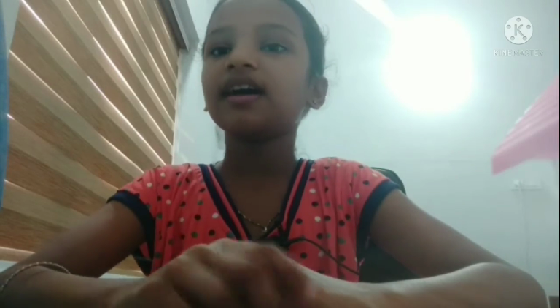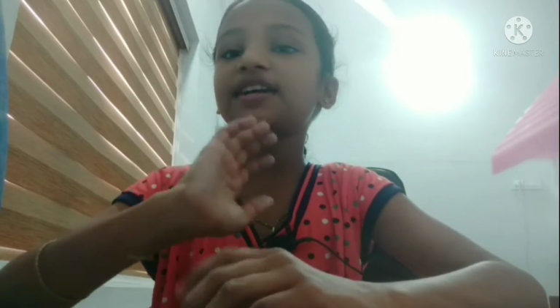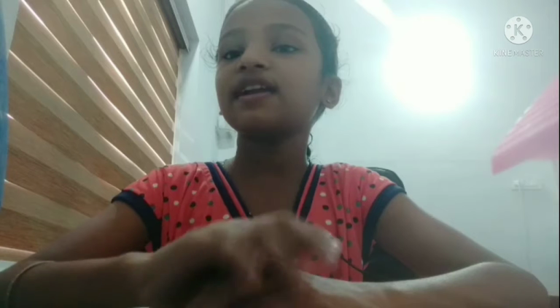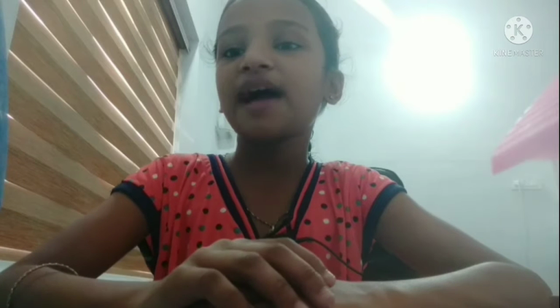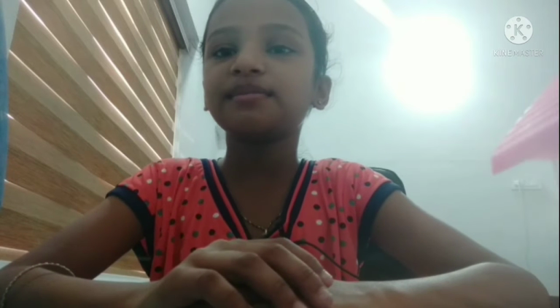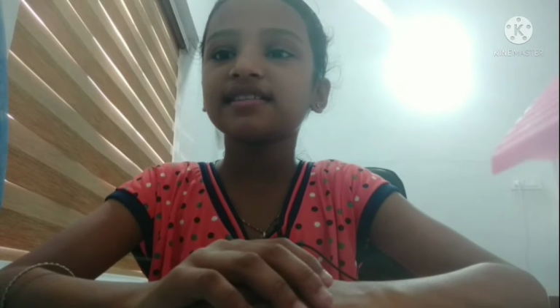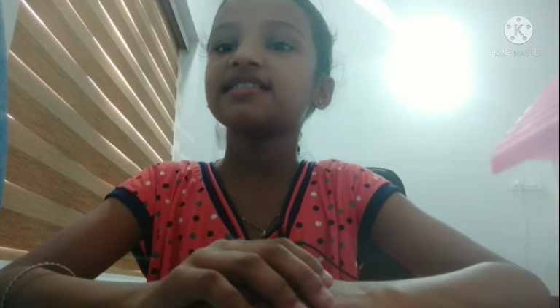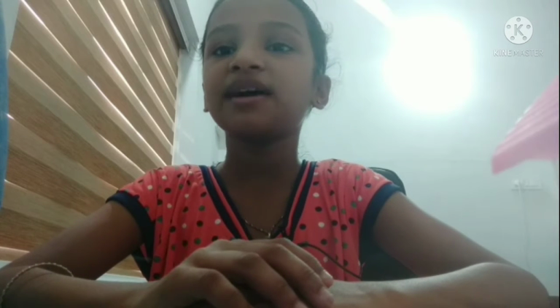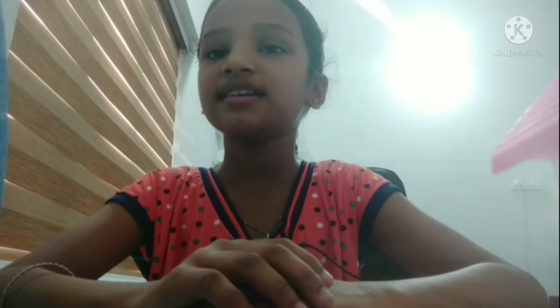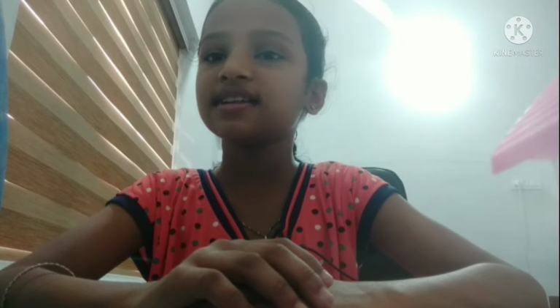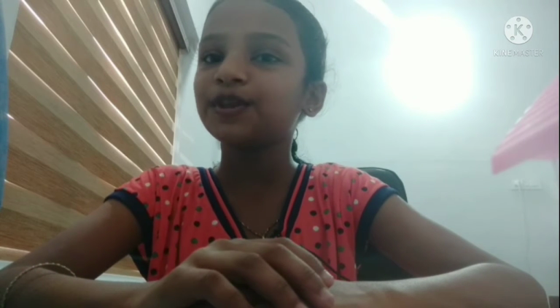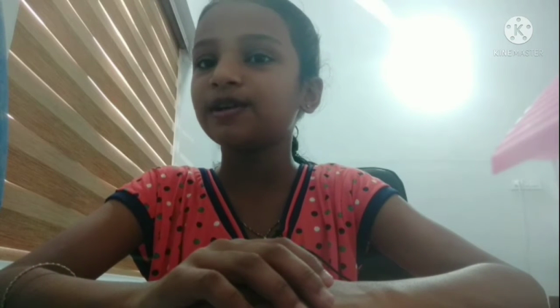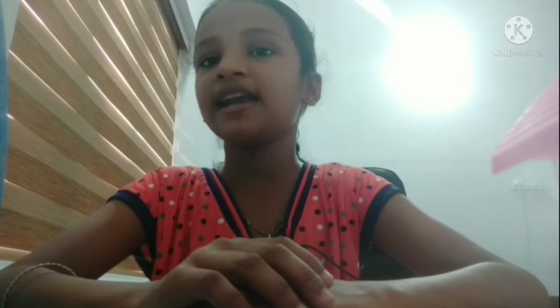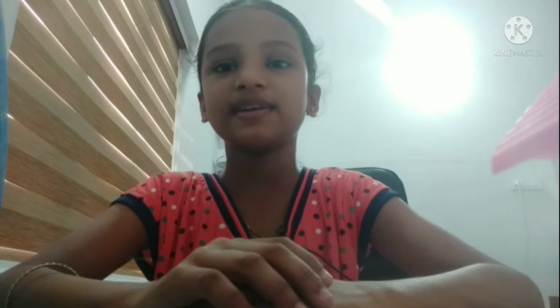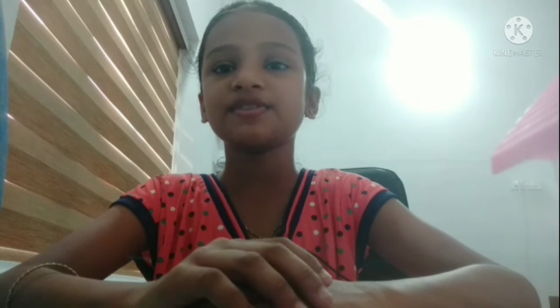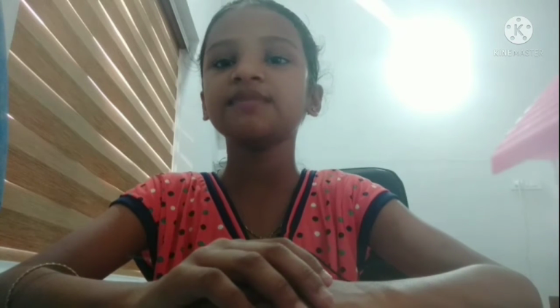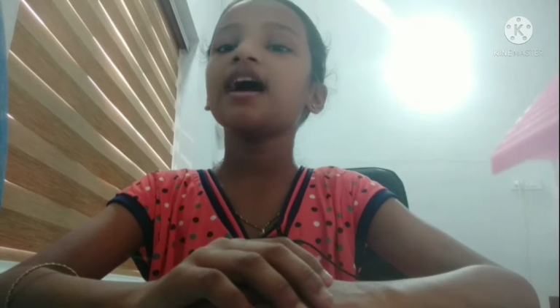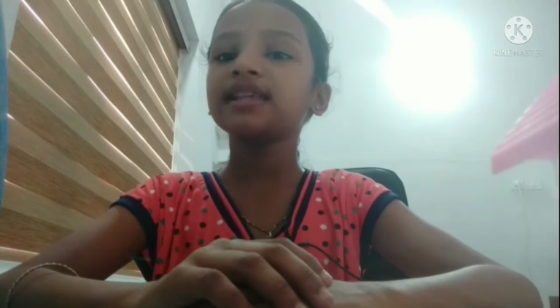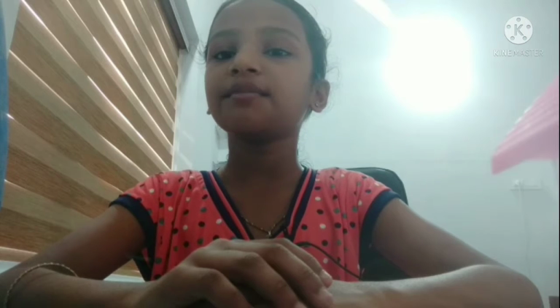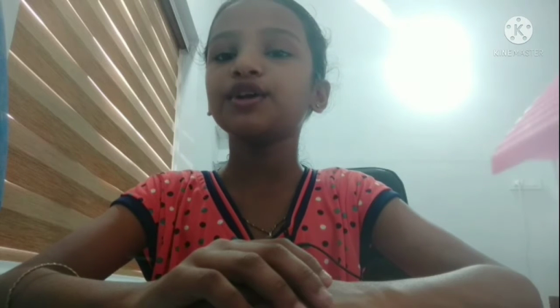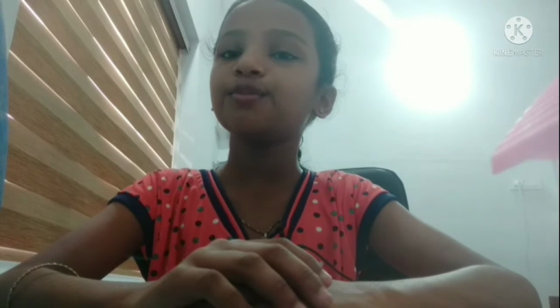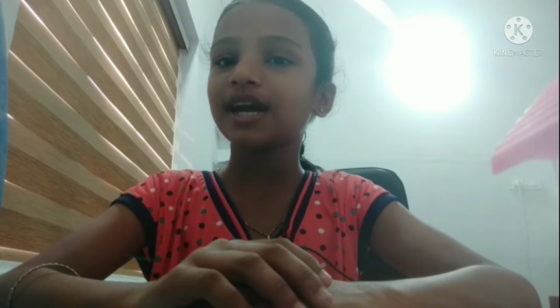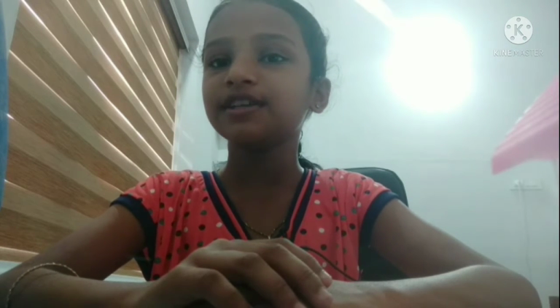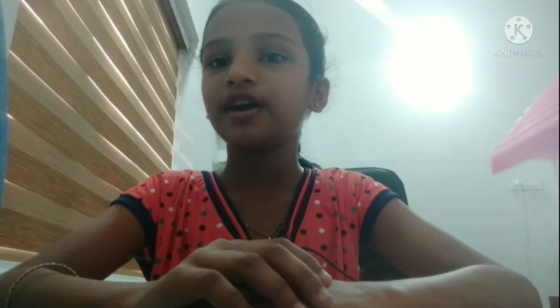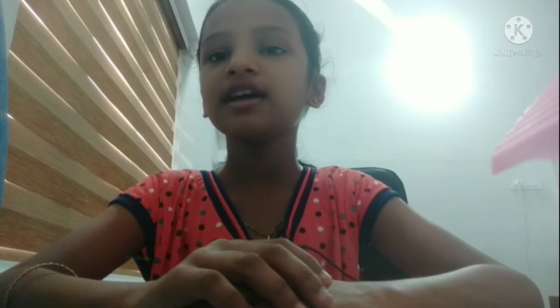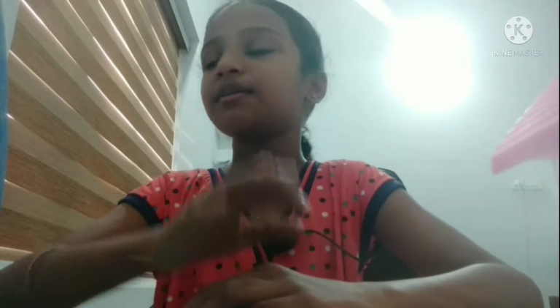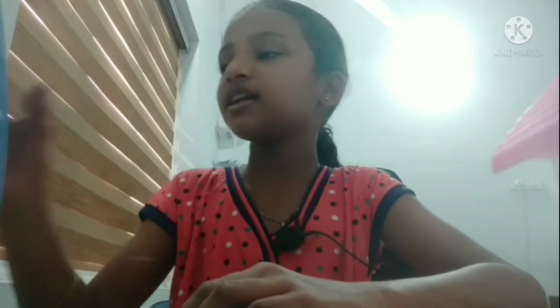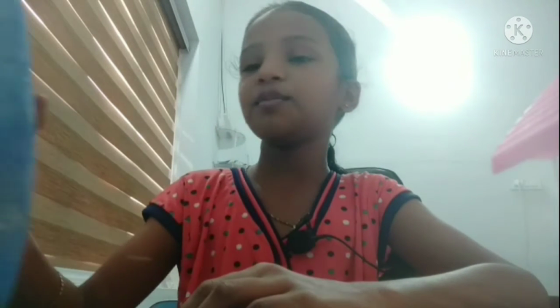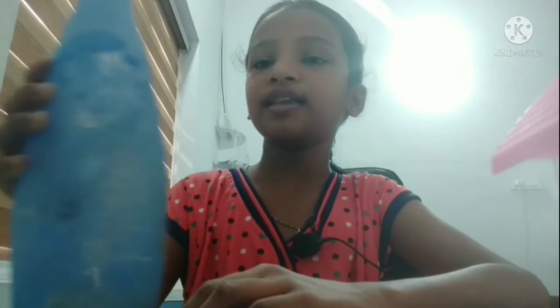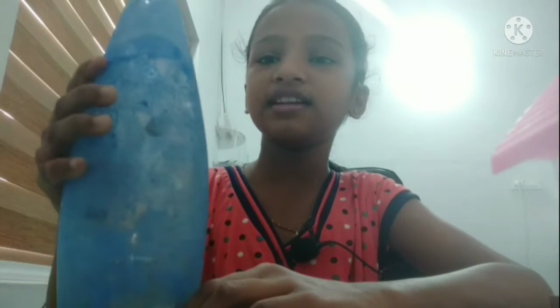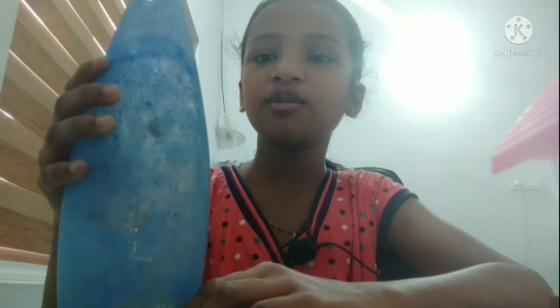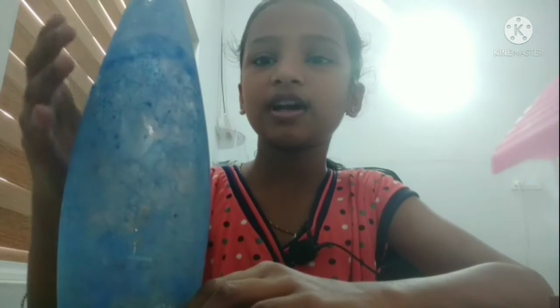Hi friends, welcome back to Manas Creations. Manas Creations is all available in this video. This is a bottle art video. I am going to buy the bottle art.